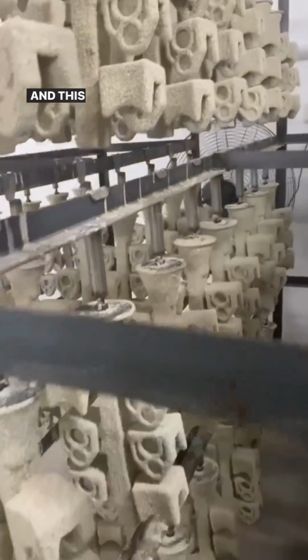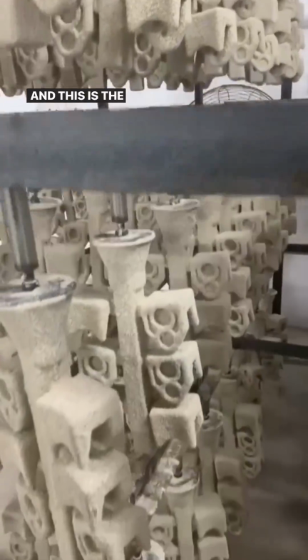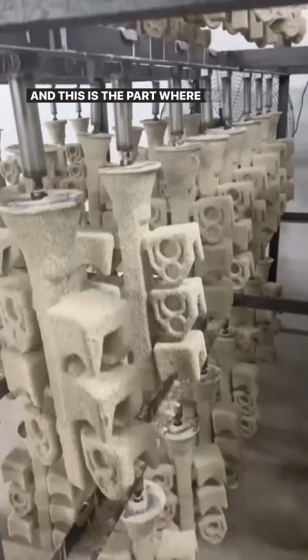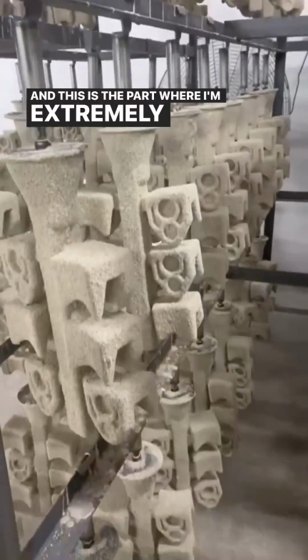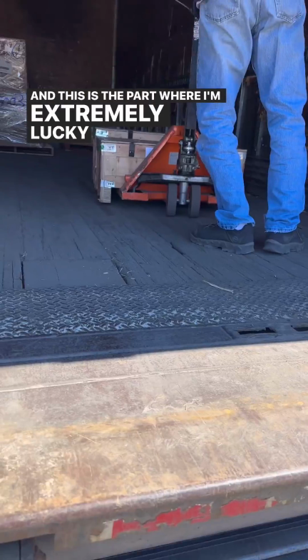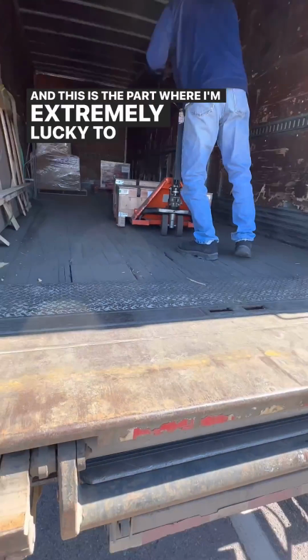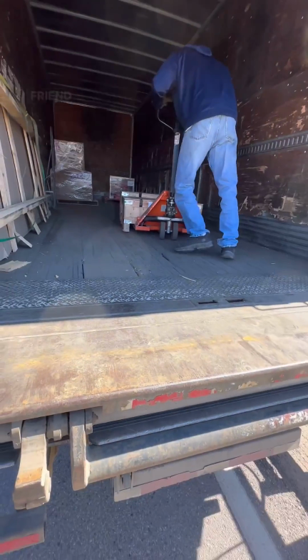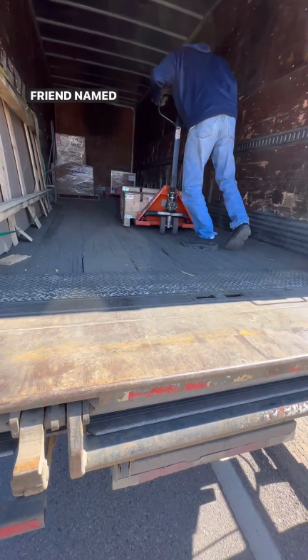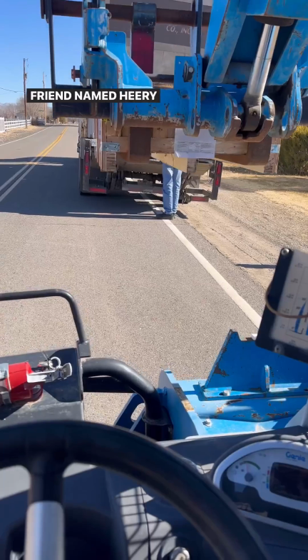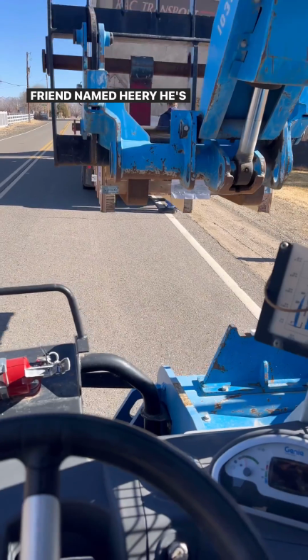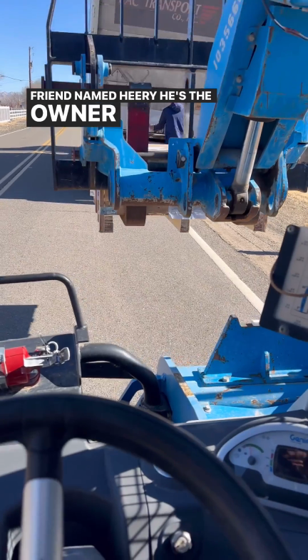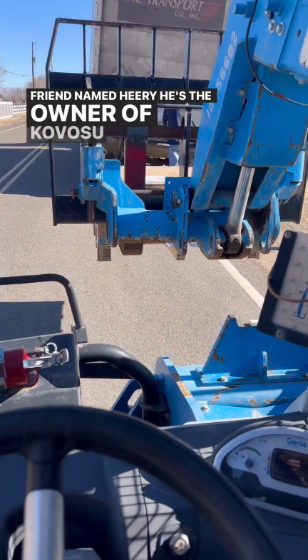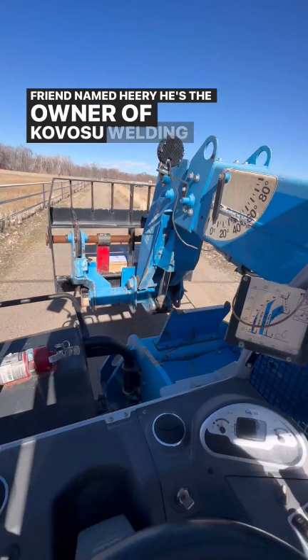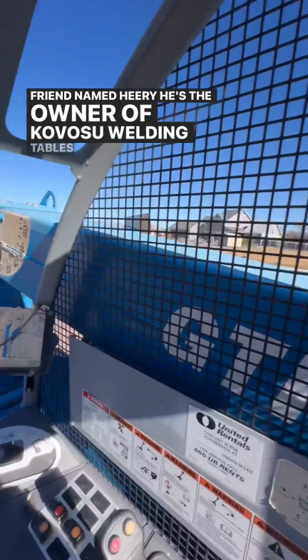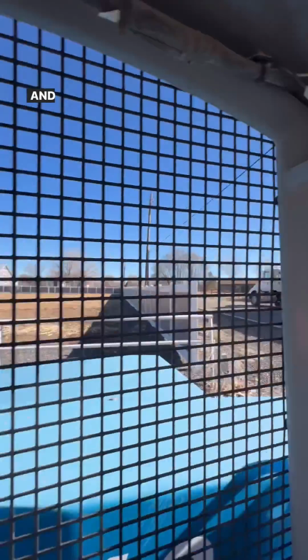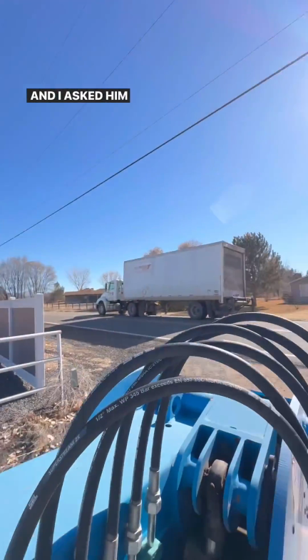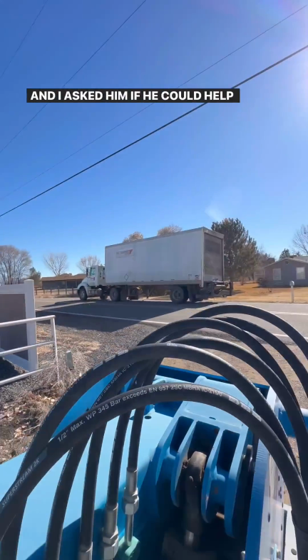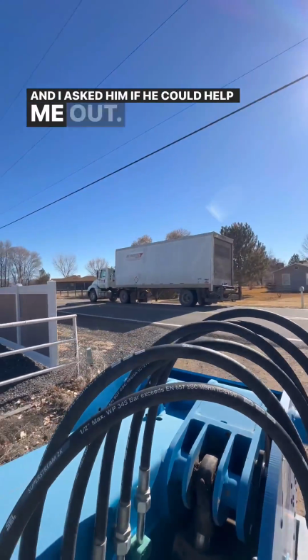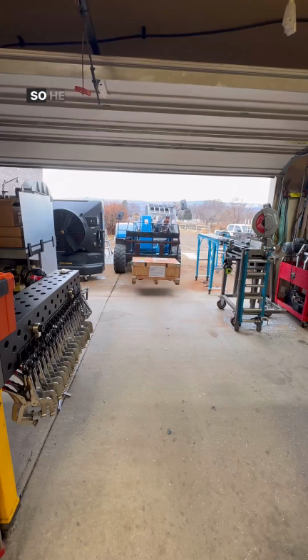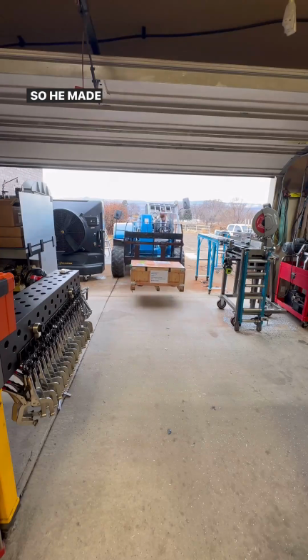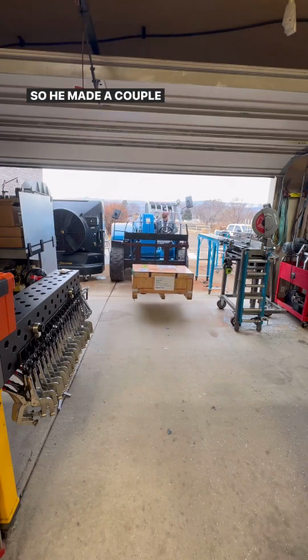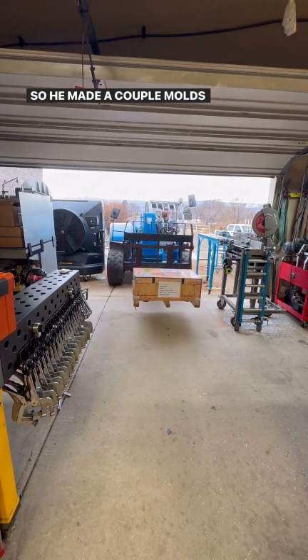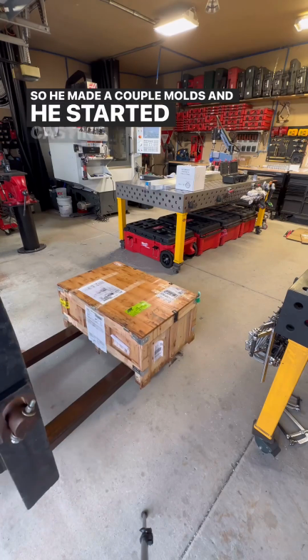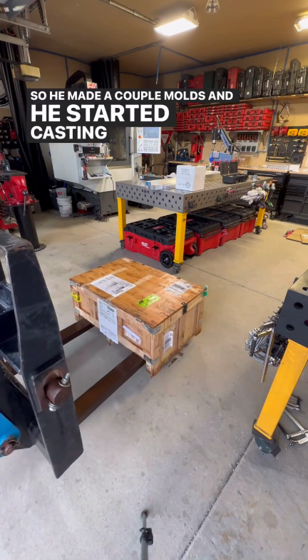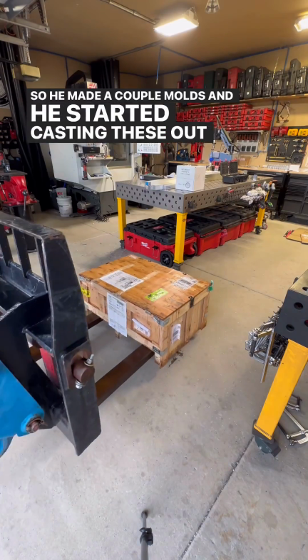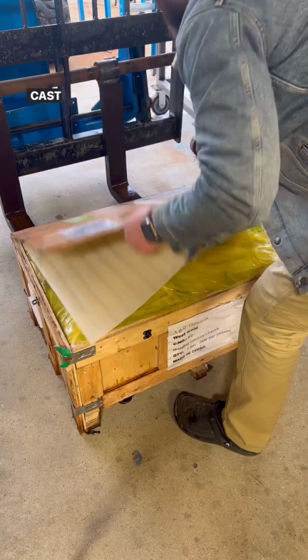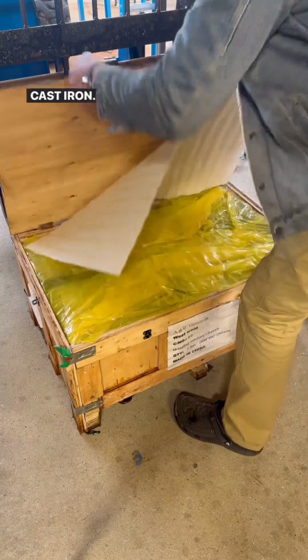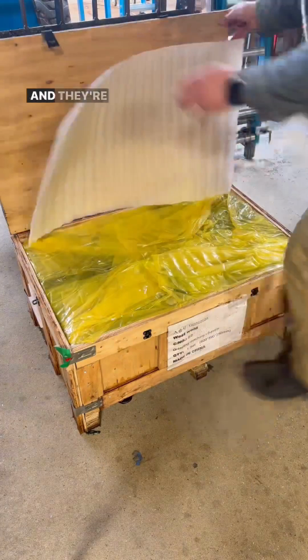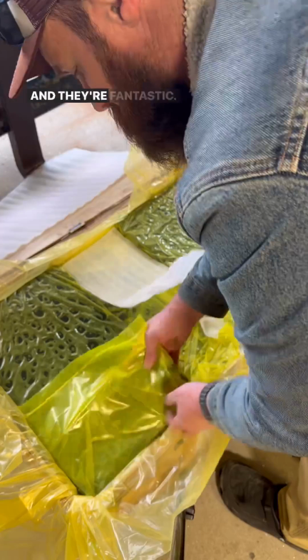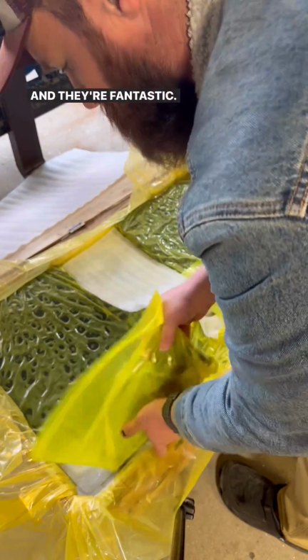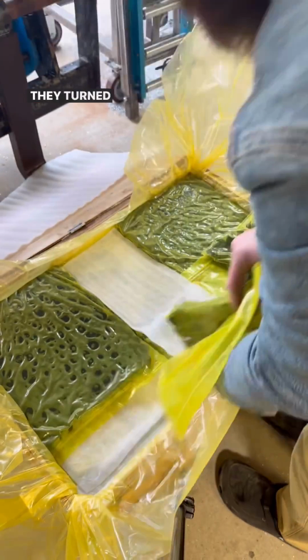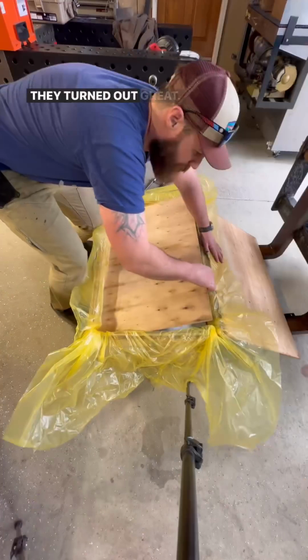This is the part where I'm extremely lucky to have a friend named Heary. He's the owner of Kubosu Welding Tables and I asked him if he could help me out. So he made a couple molds and he started casting these out of cast iron. And they're fantastic — they turned out great.